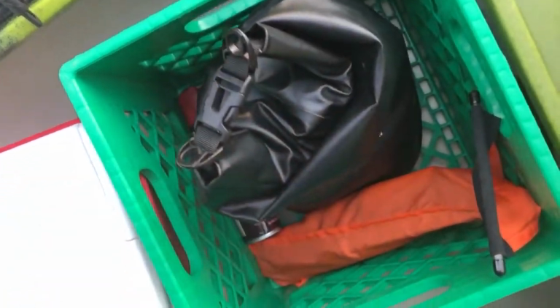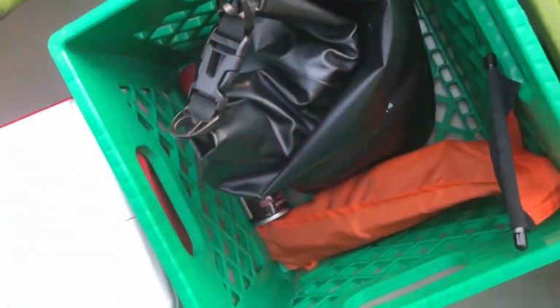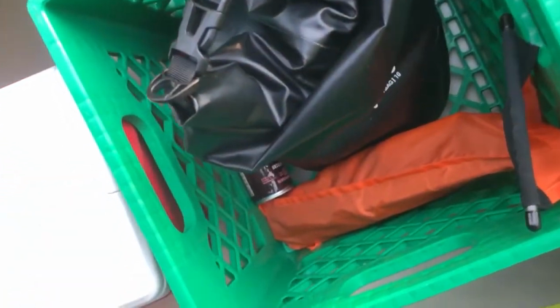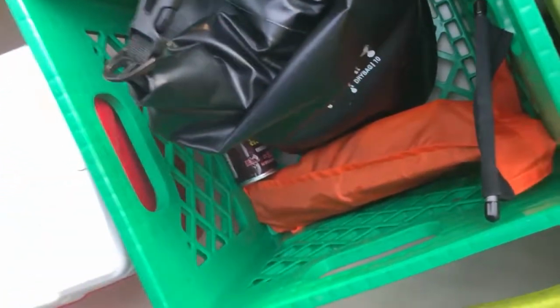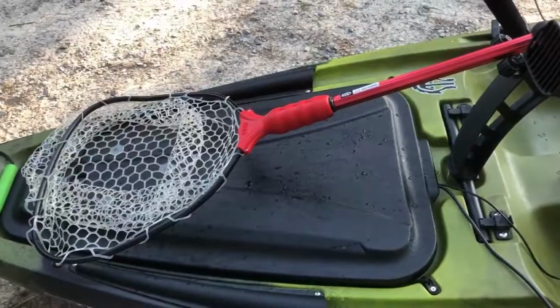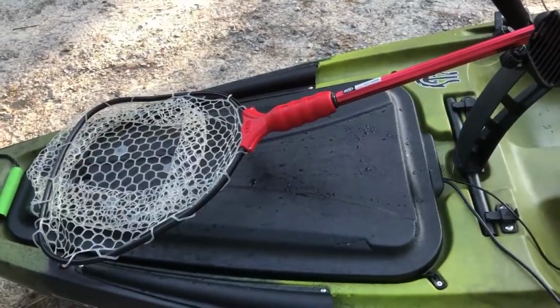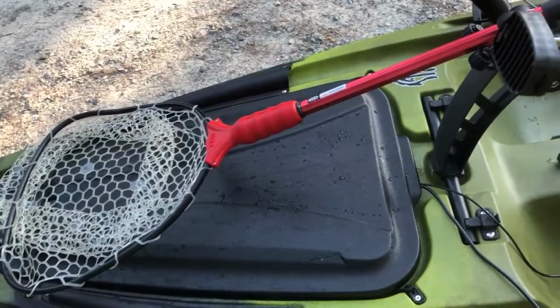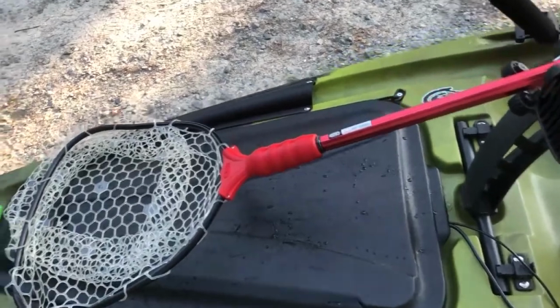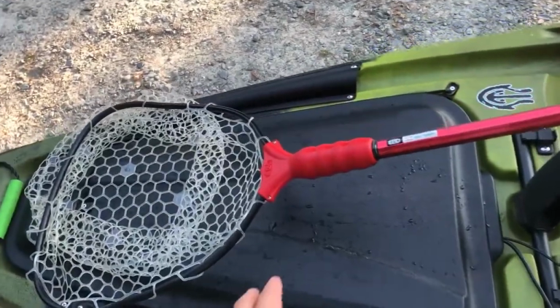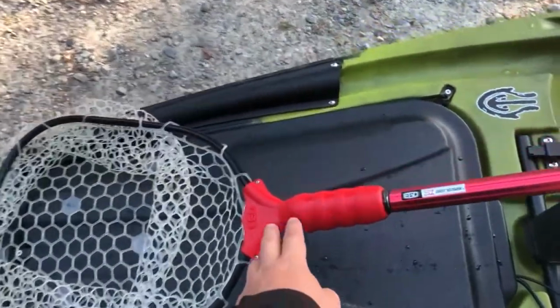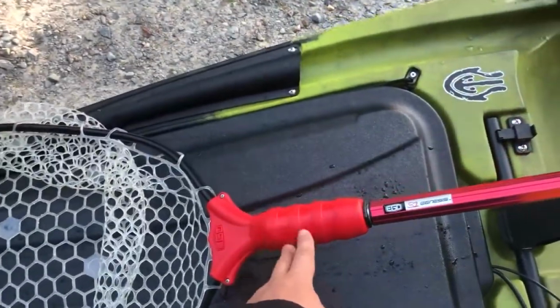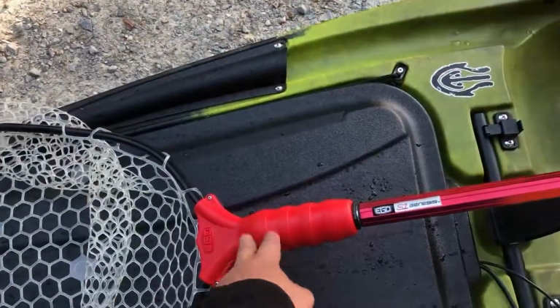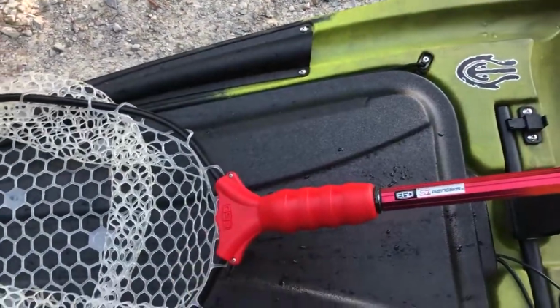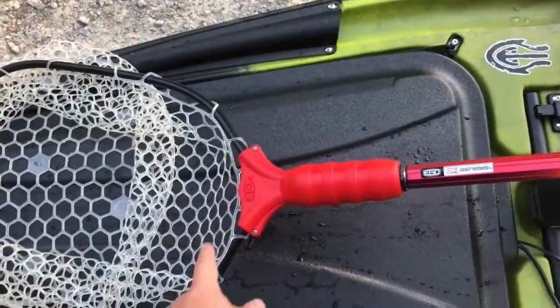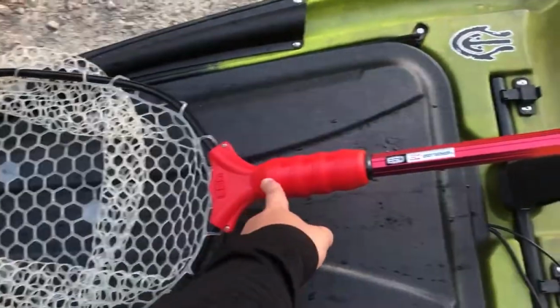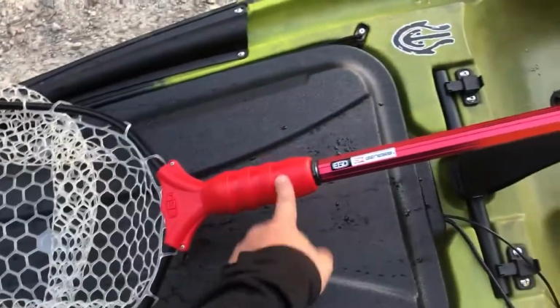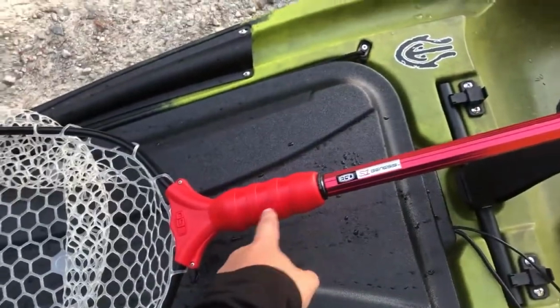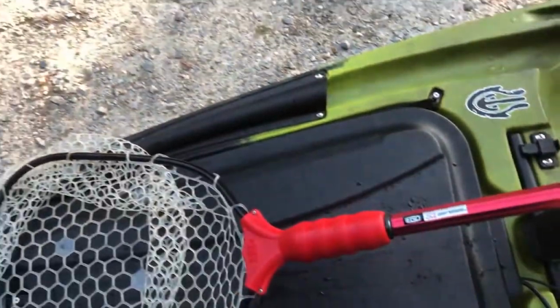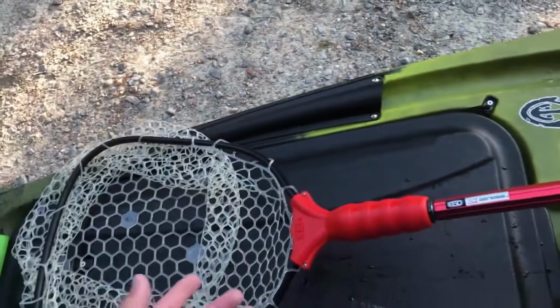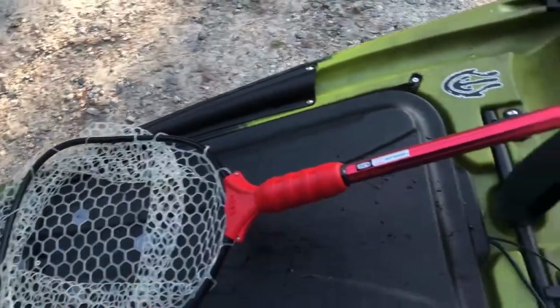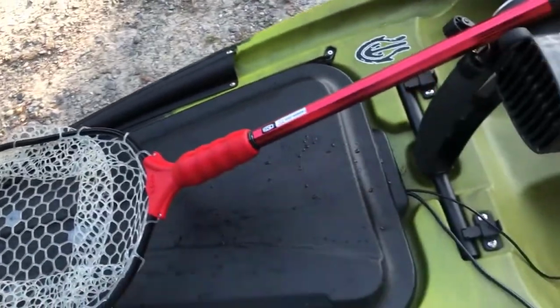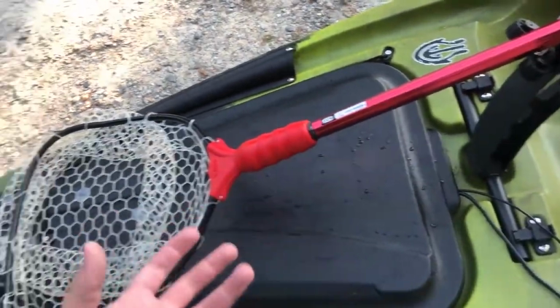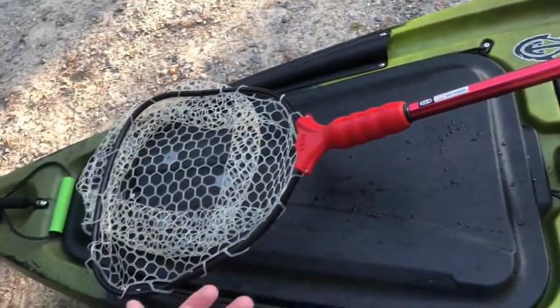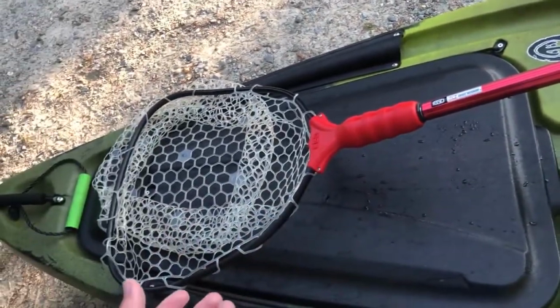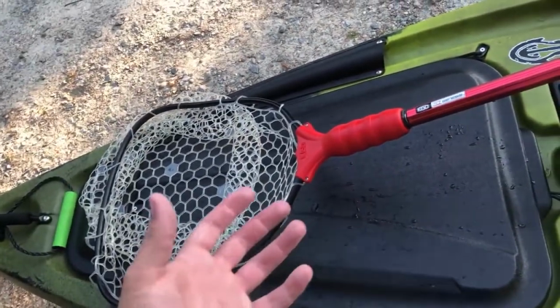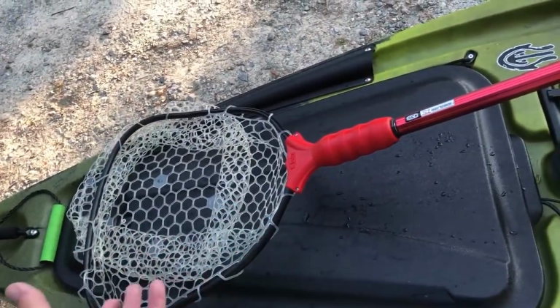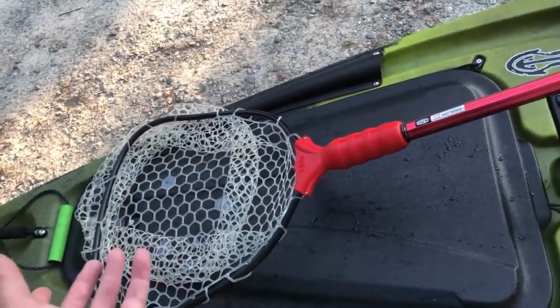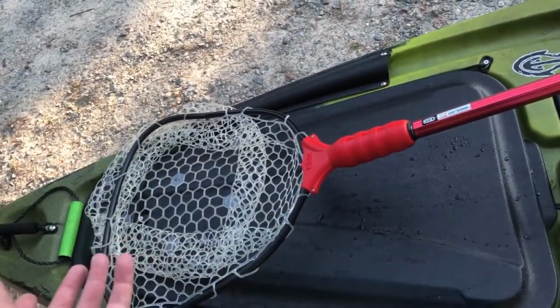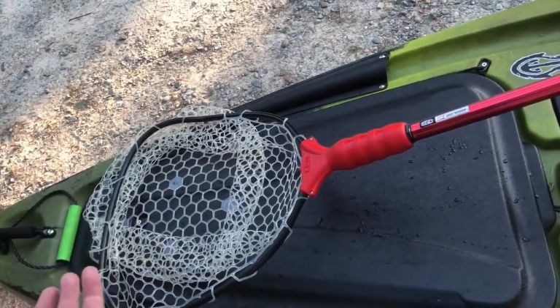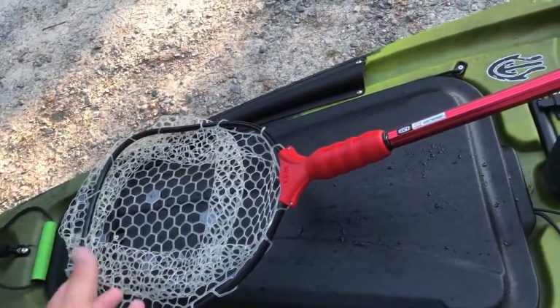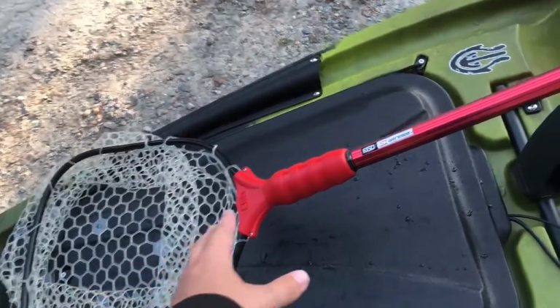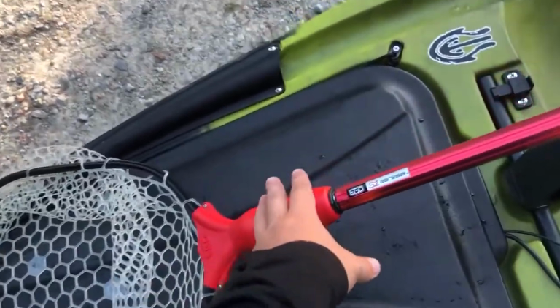I keep bug spray and a connect scale in there — I'm gonna find a better place for the scale. Moving down the boat, I've got my Ego S1 net. Great net, and it floats.